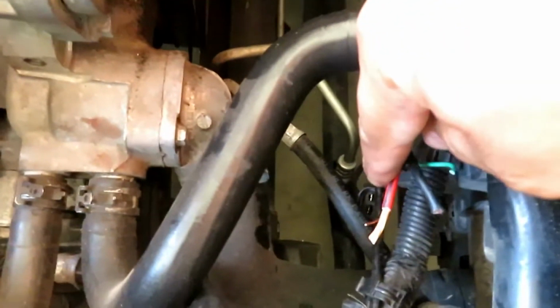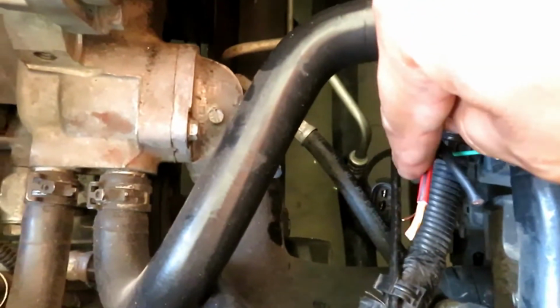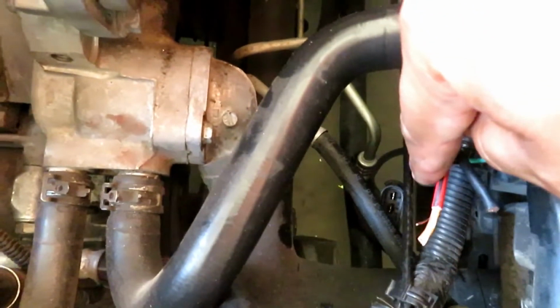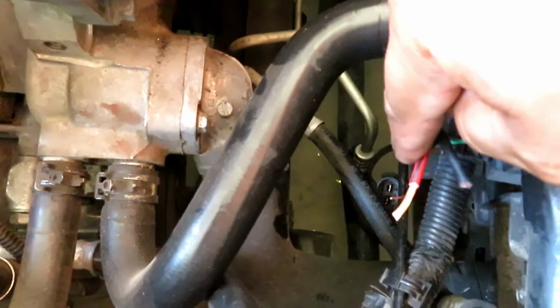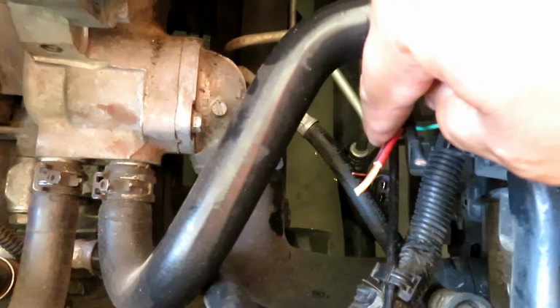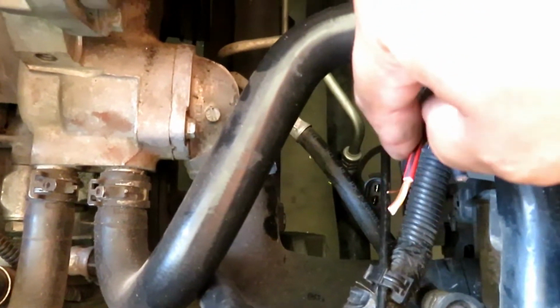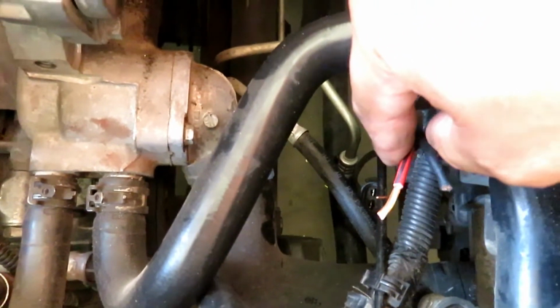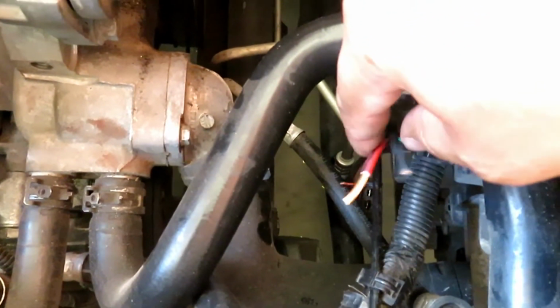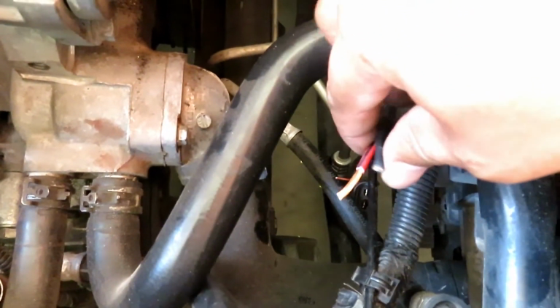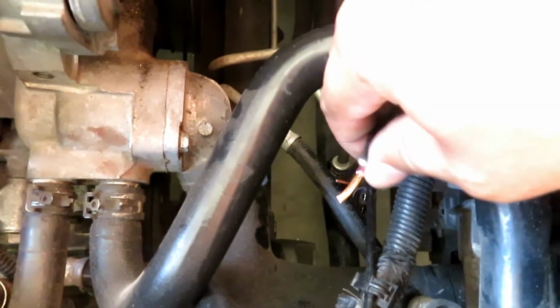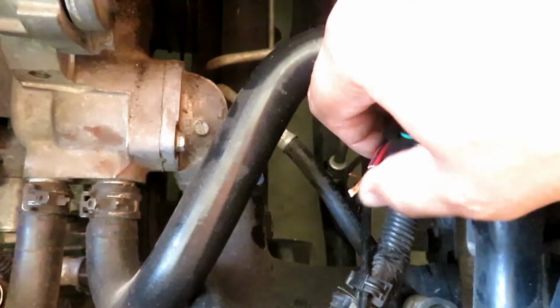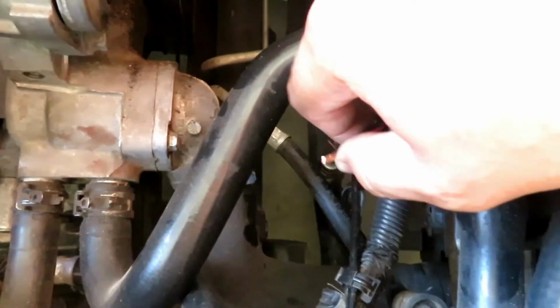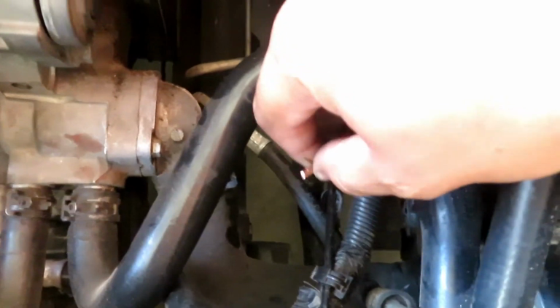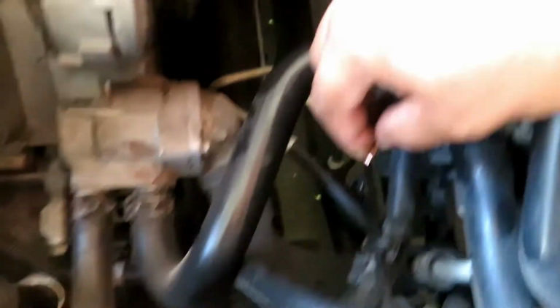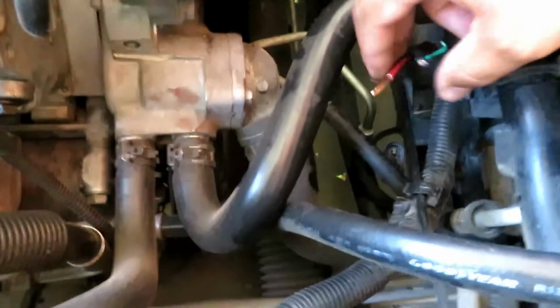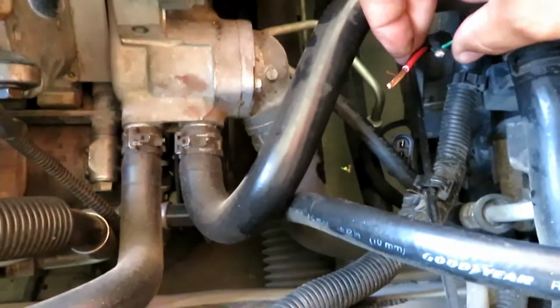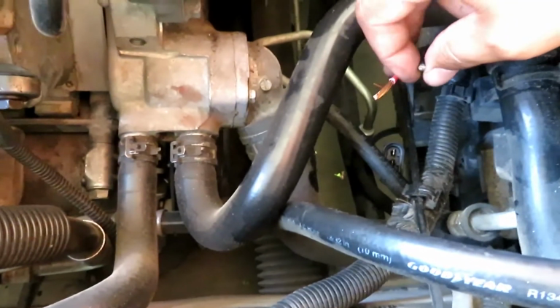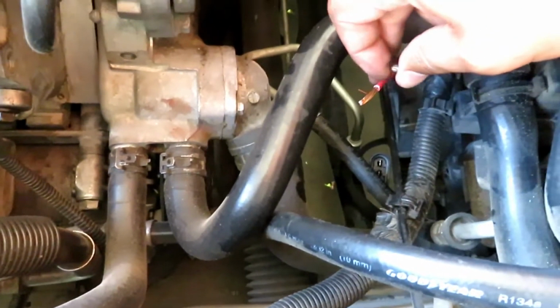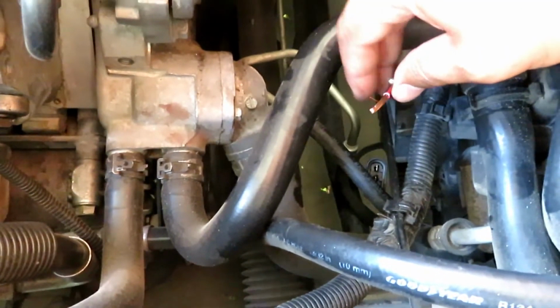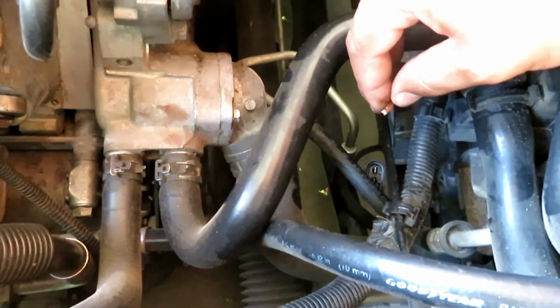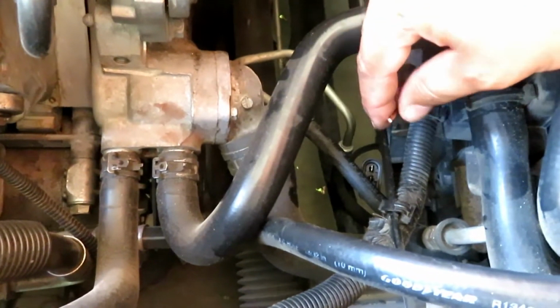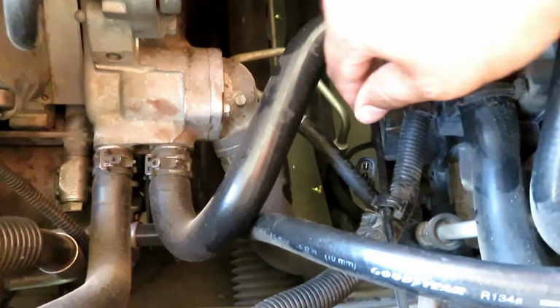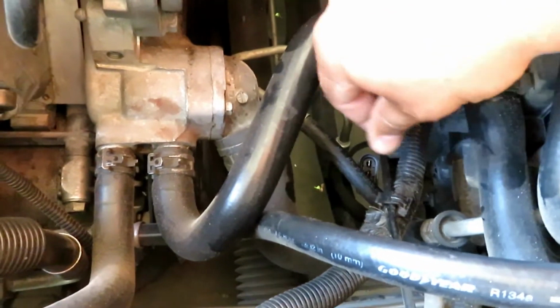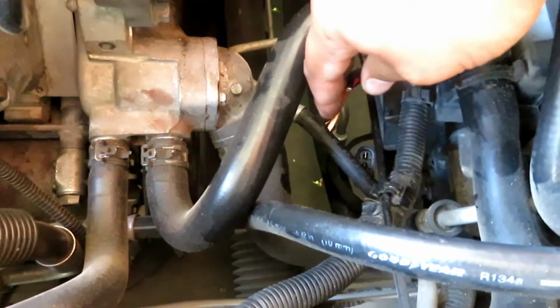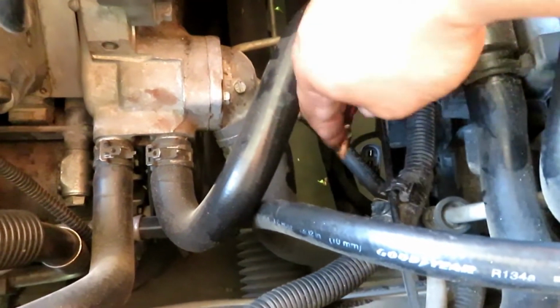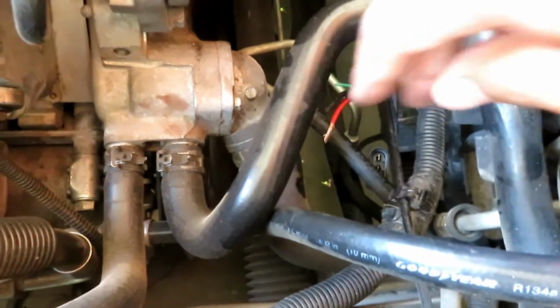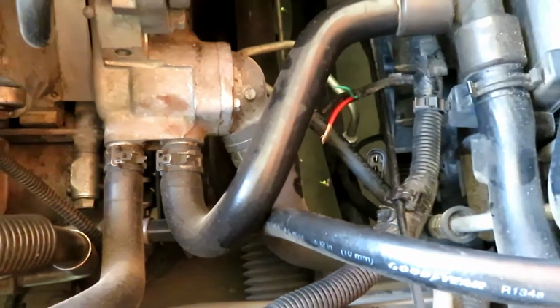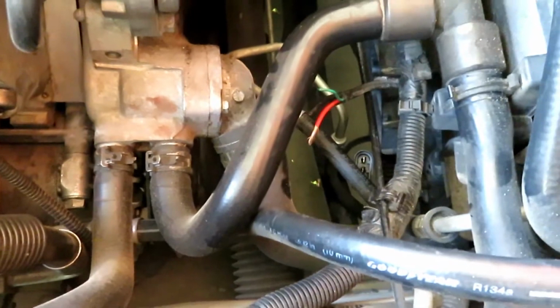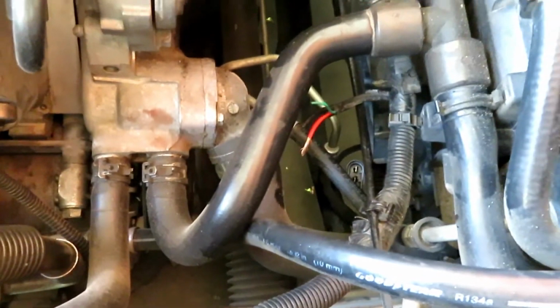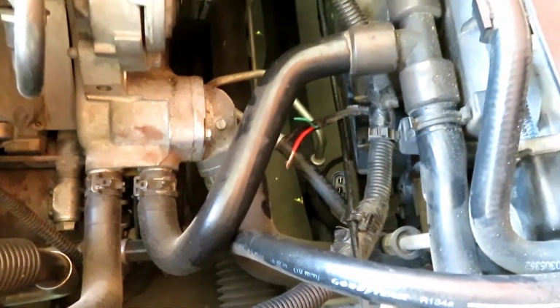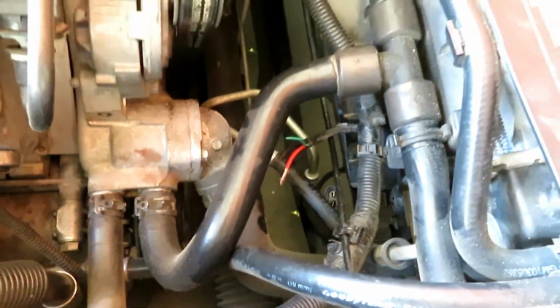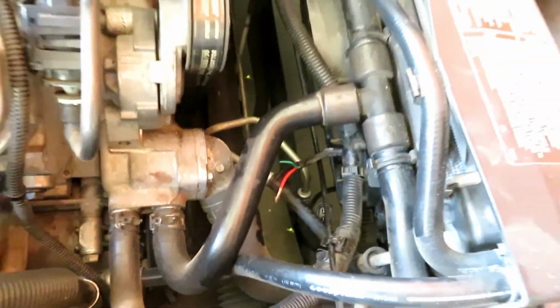Then I'm going to do the same thing for that connector down there which connects to the fan control module. I'll strip these, add extensions, jack it up, and strip from the bottom.